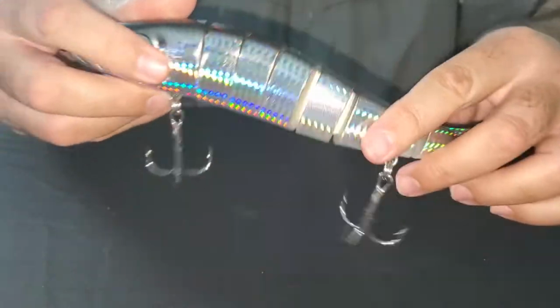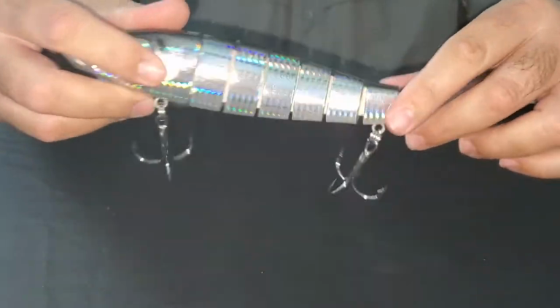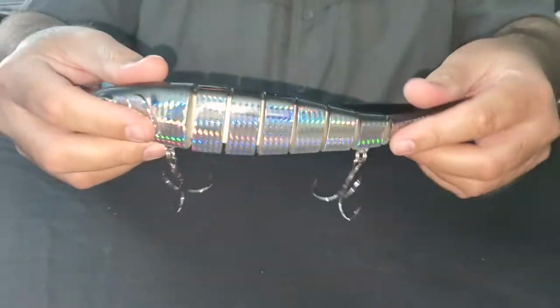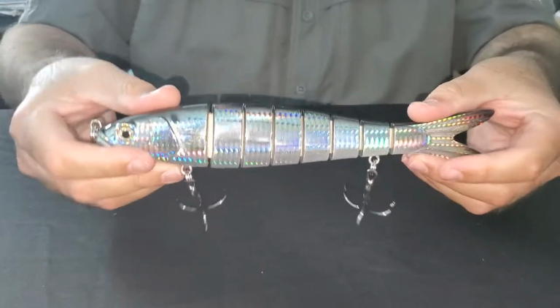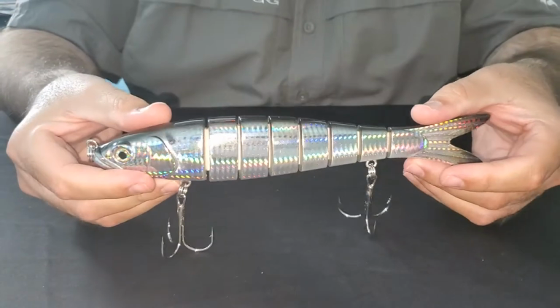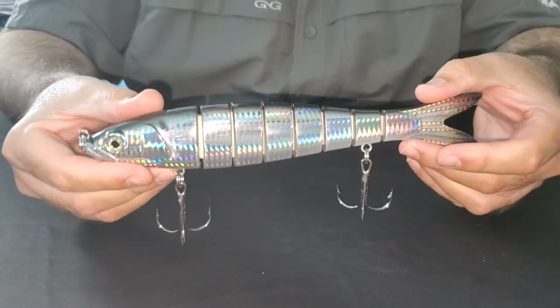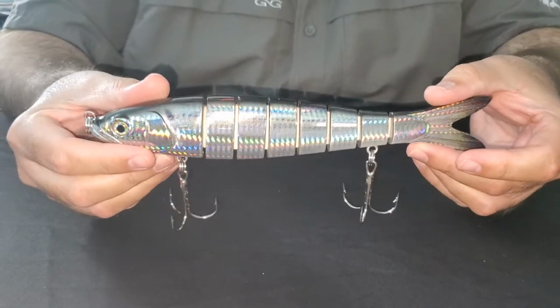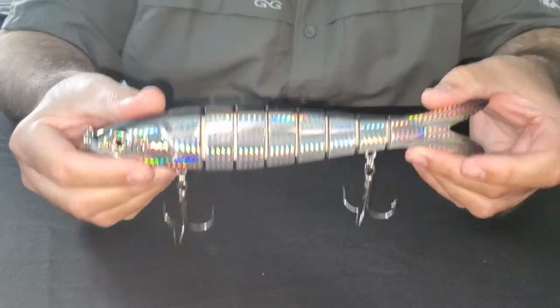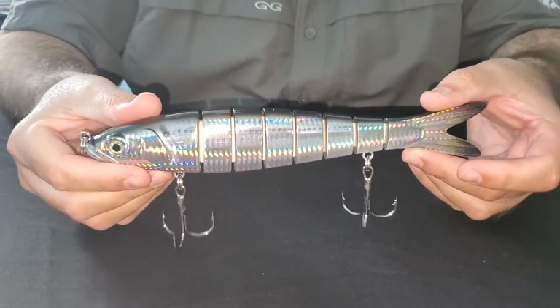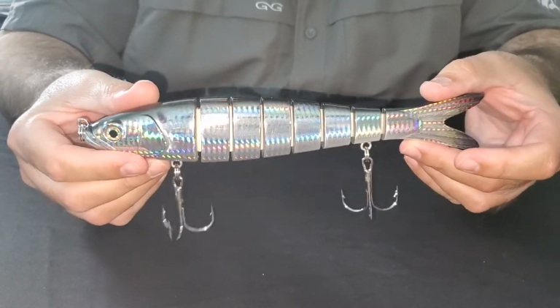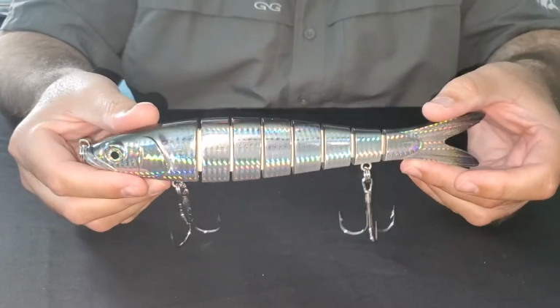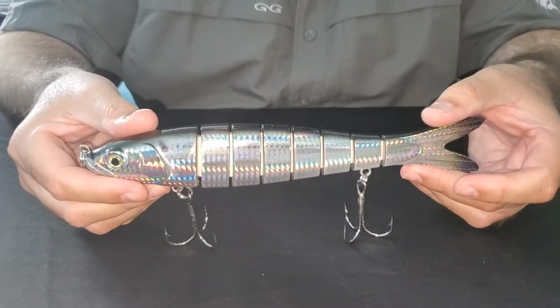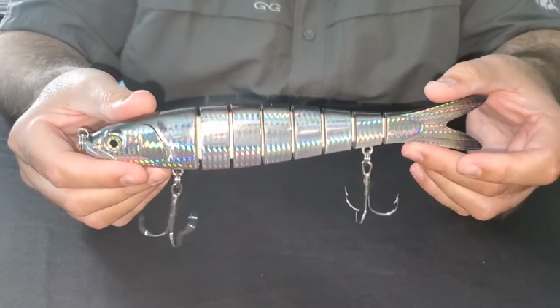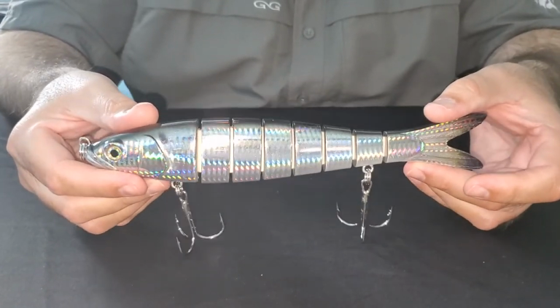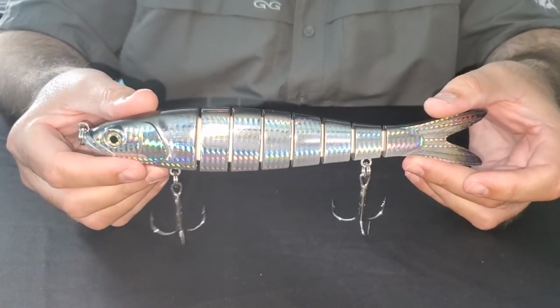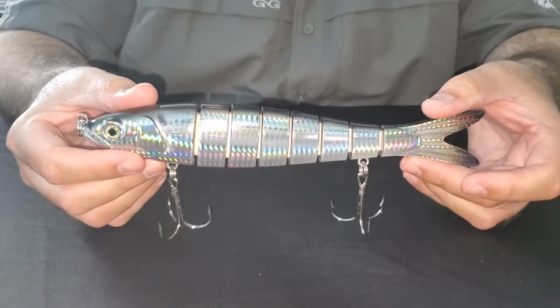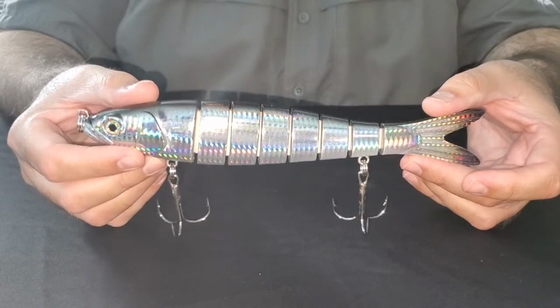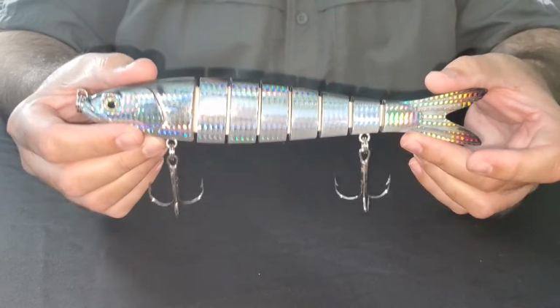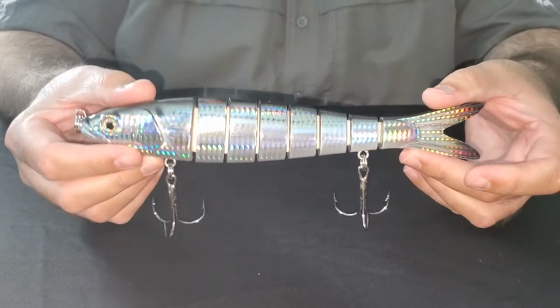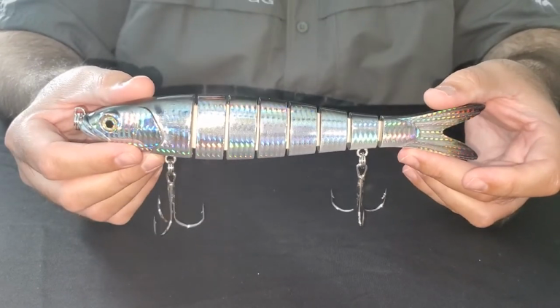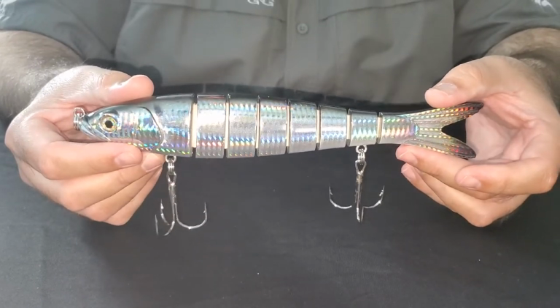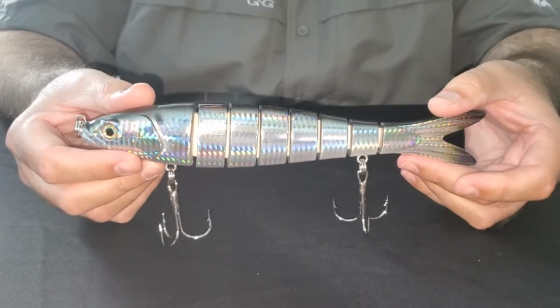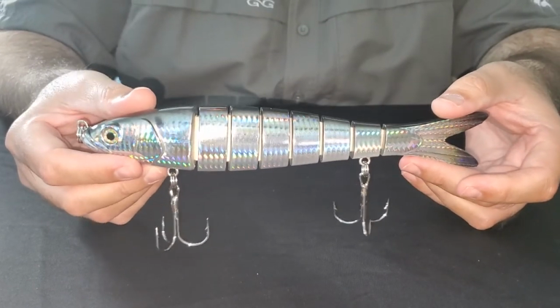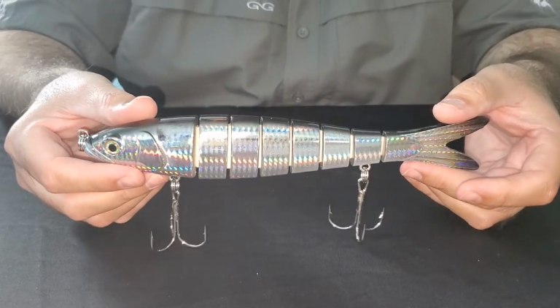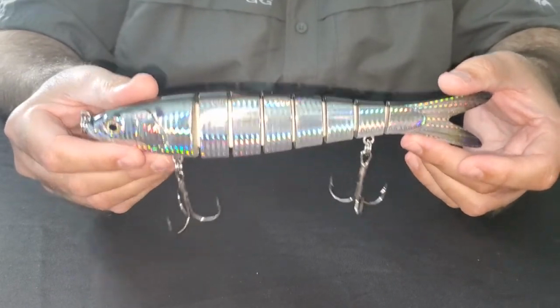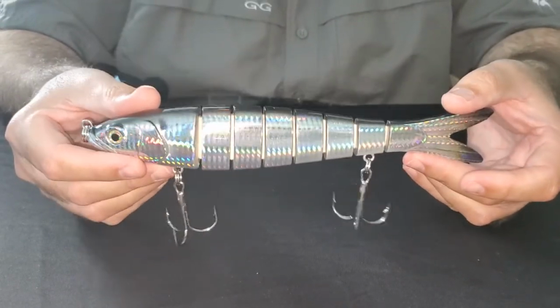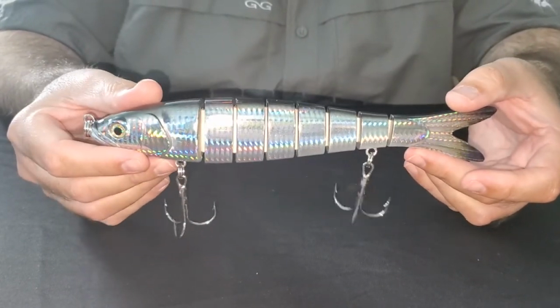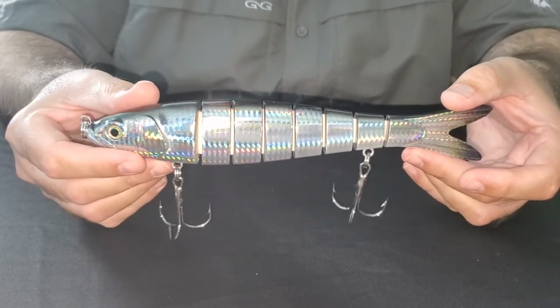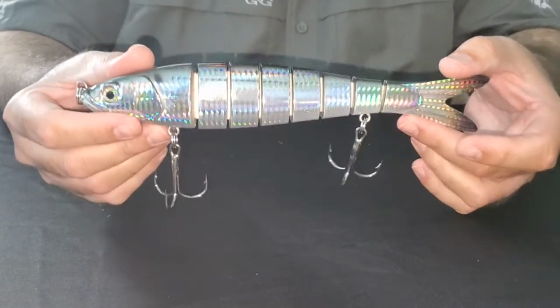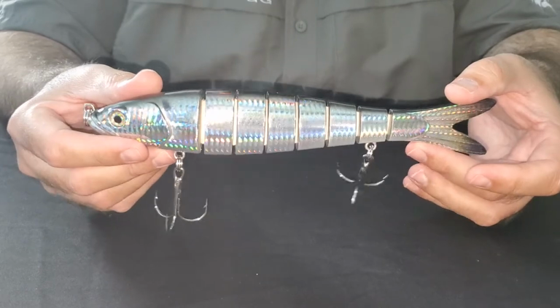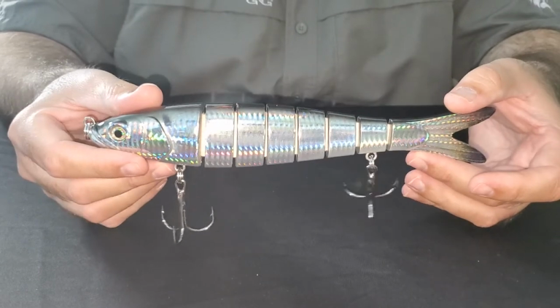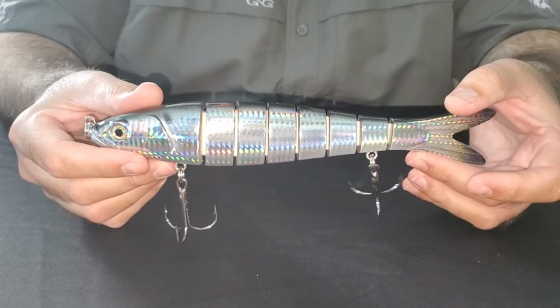That flexibility is kind of what gives it that natural swimming action. This lure weighs four and a half ounces and it's a full sinking lure, ideal for water depths of 10 to 20 feet. You can slow troll this on a planer downrigger as well.